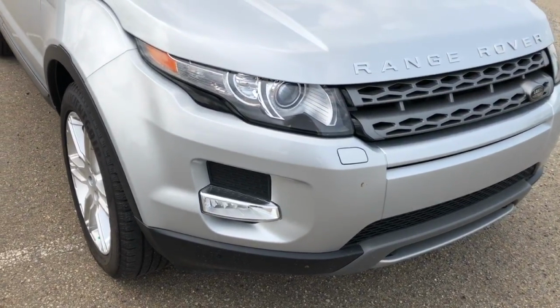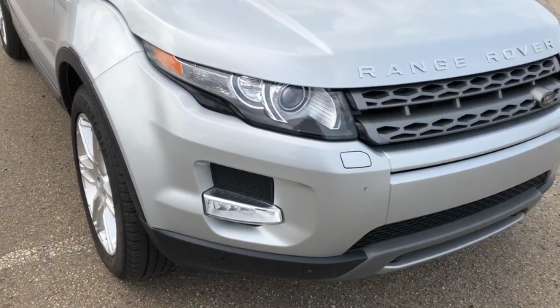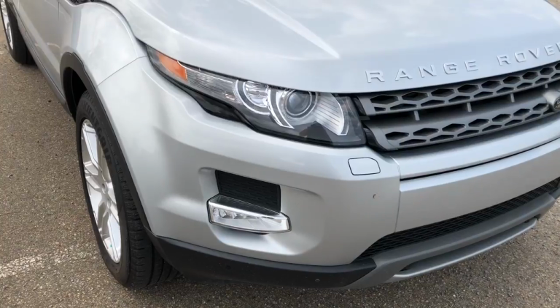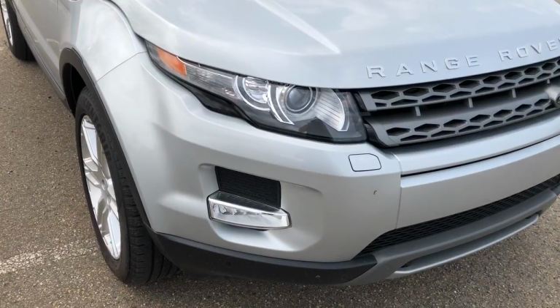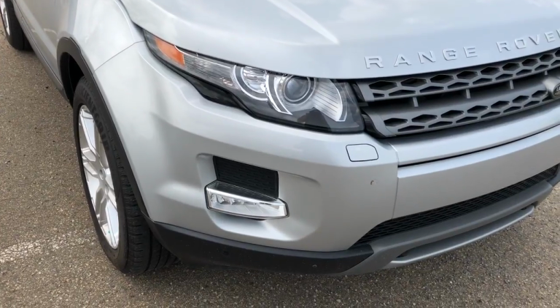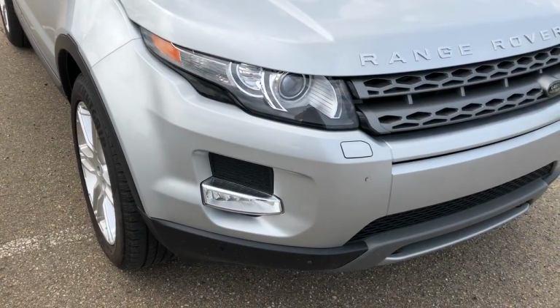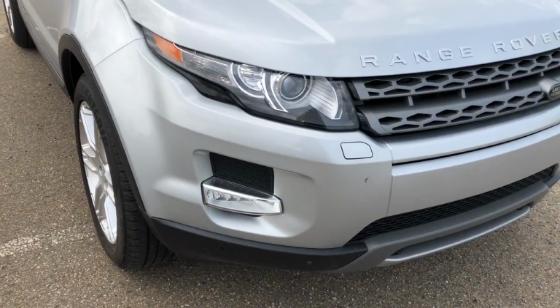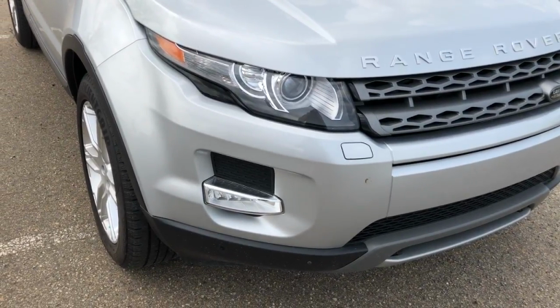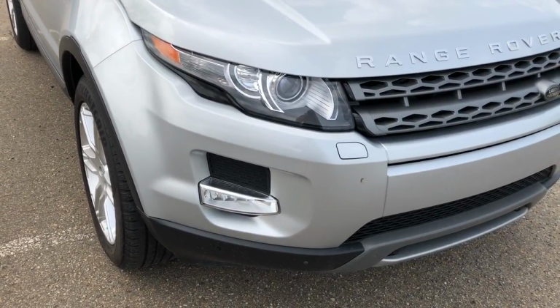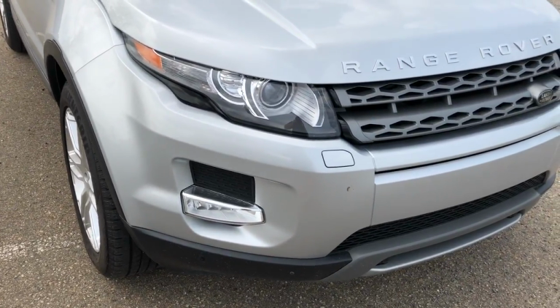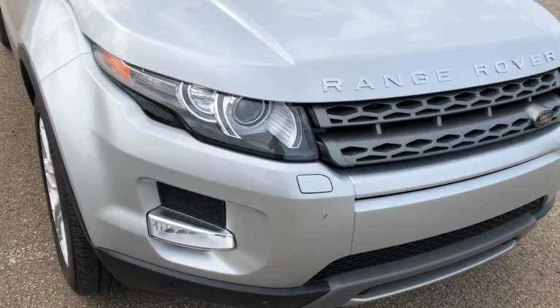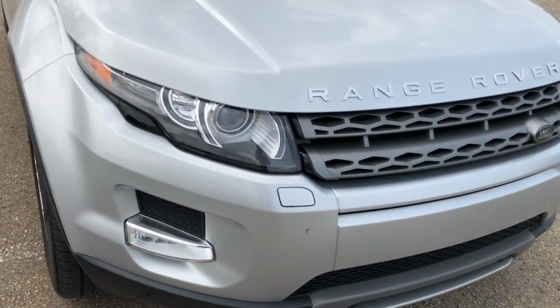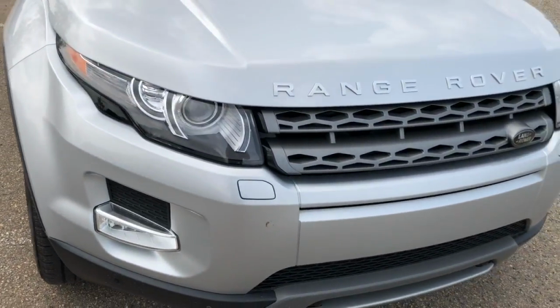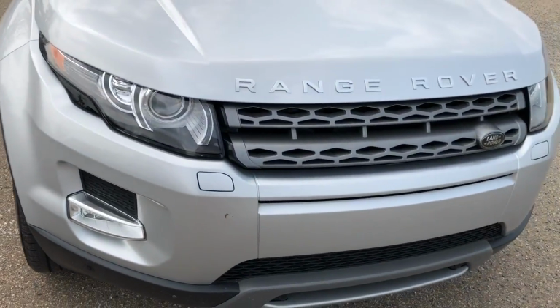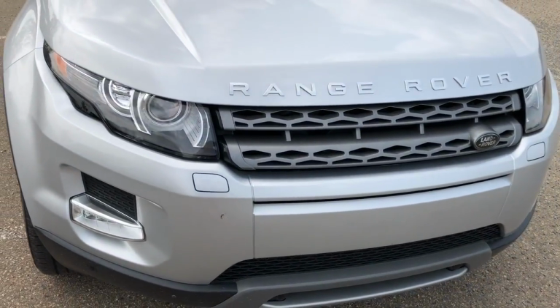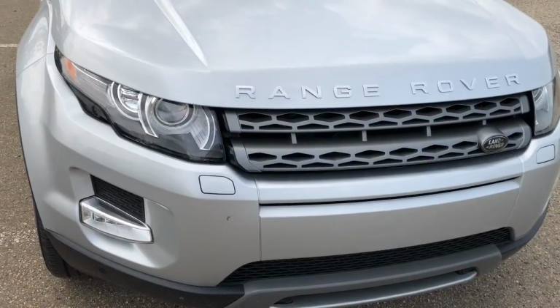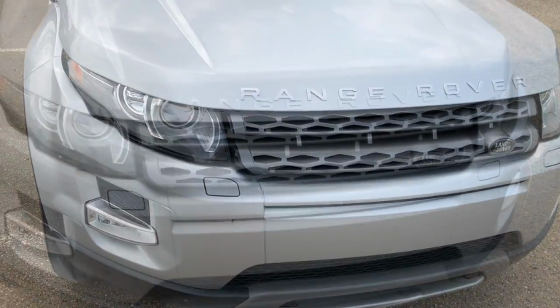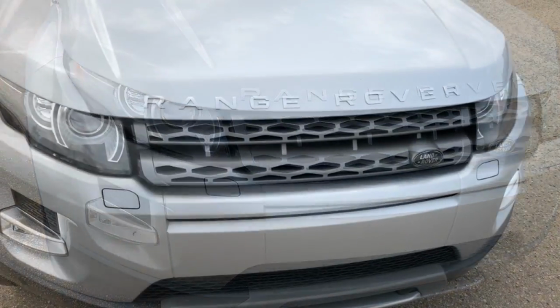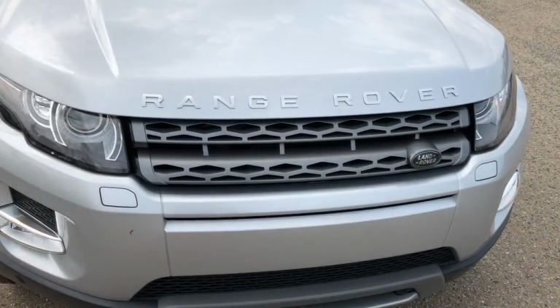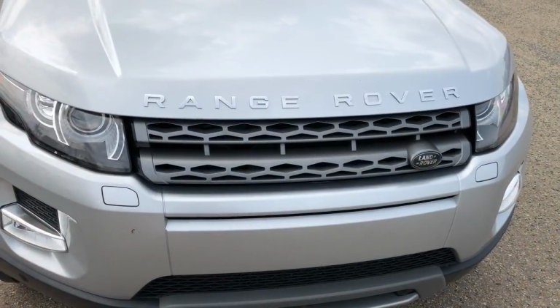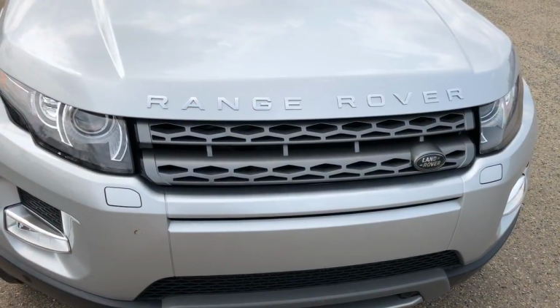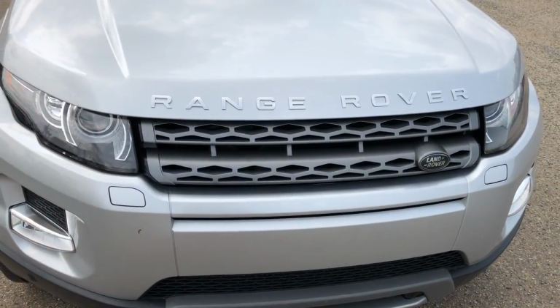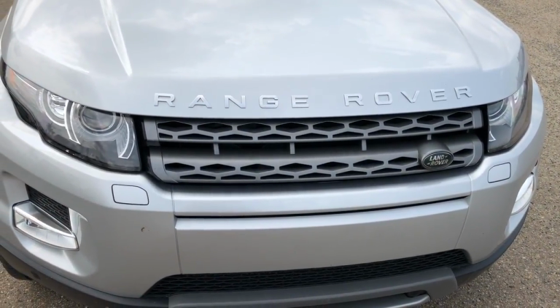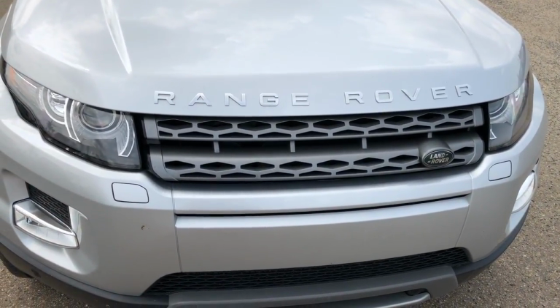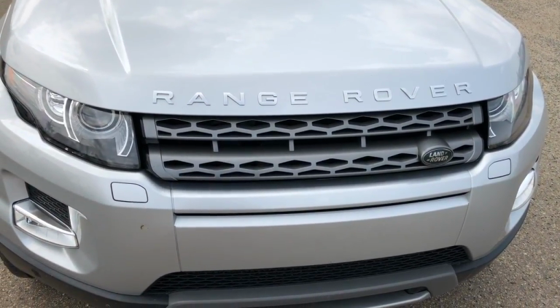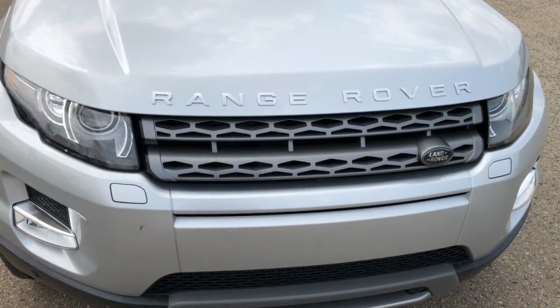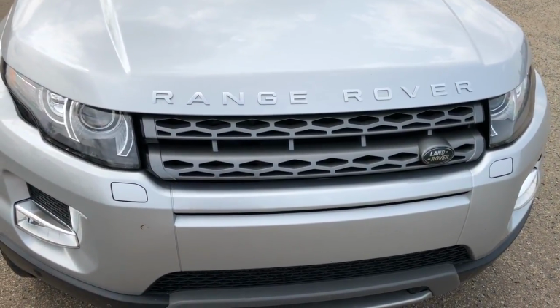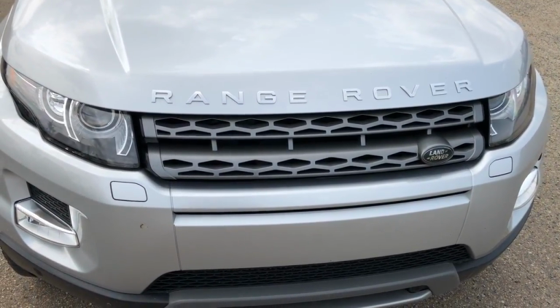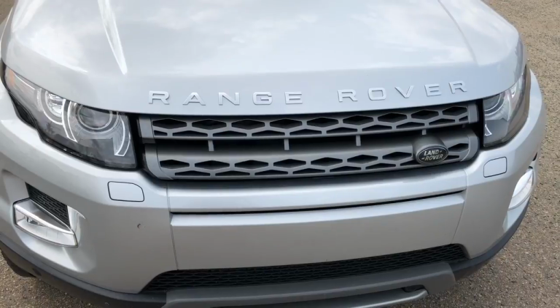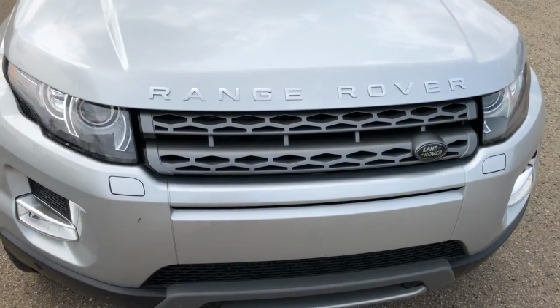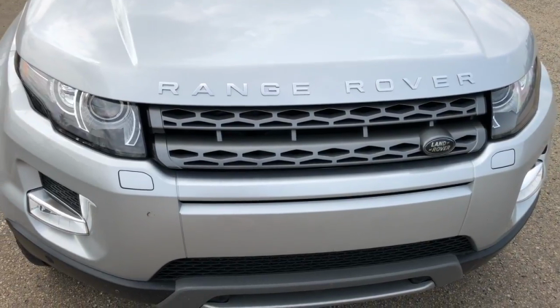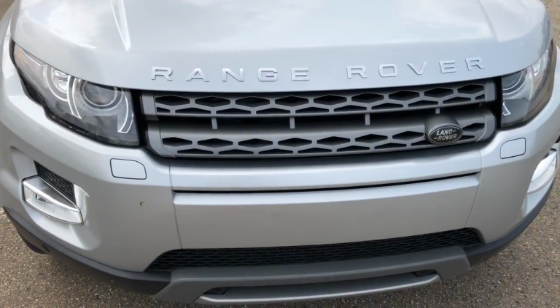As you can see, it has projection style headlights and fog lights. Under the hood it has a 2.0 litre engine and an automatic transmission.